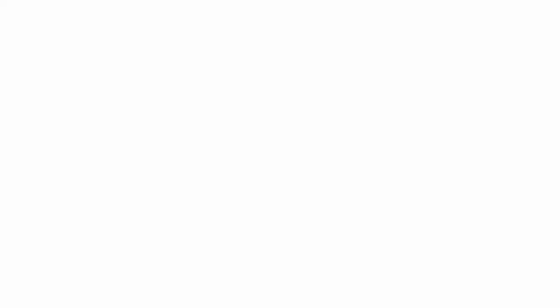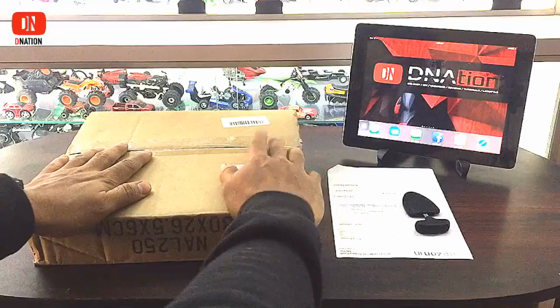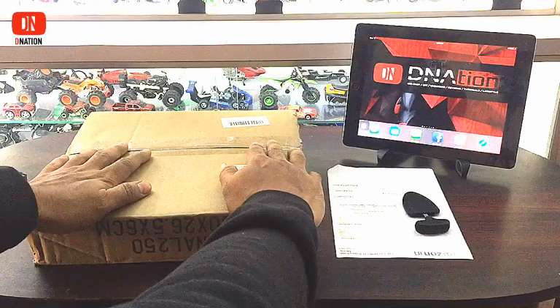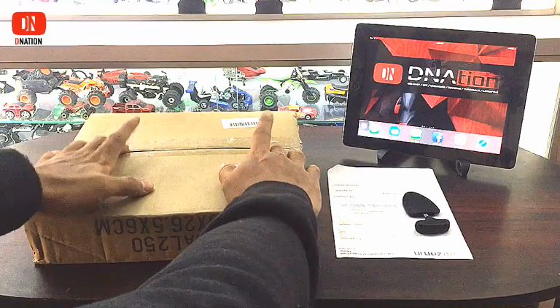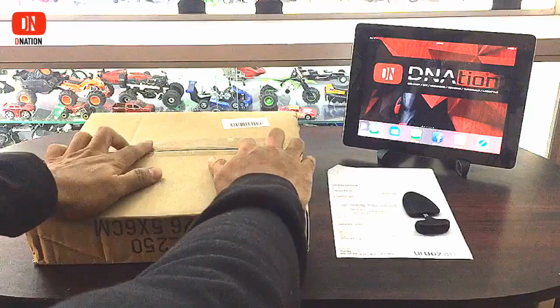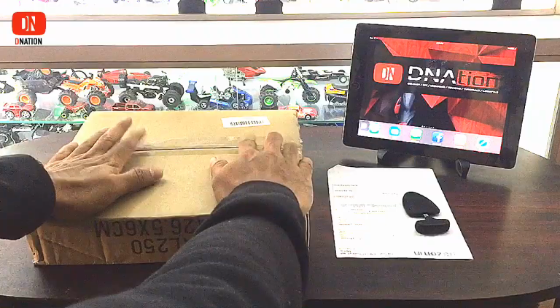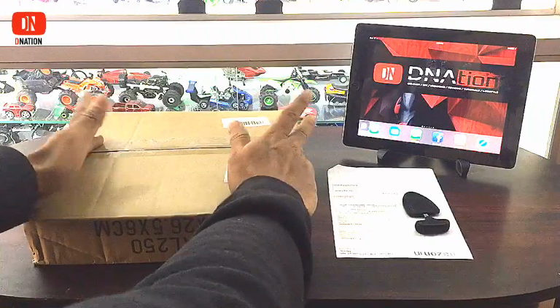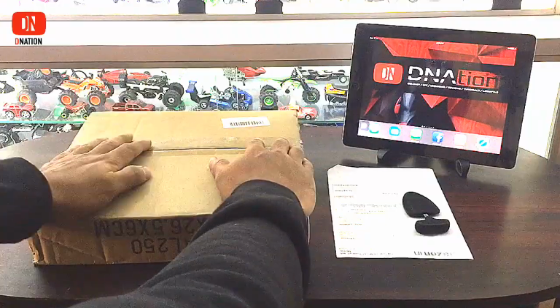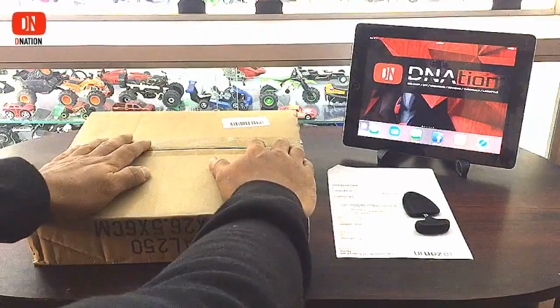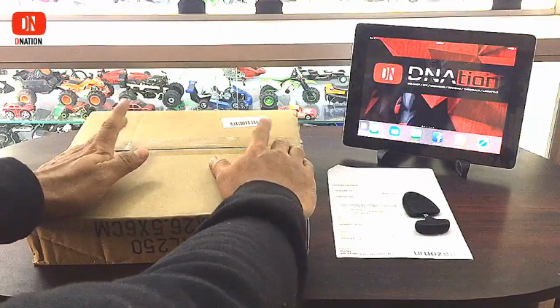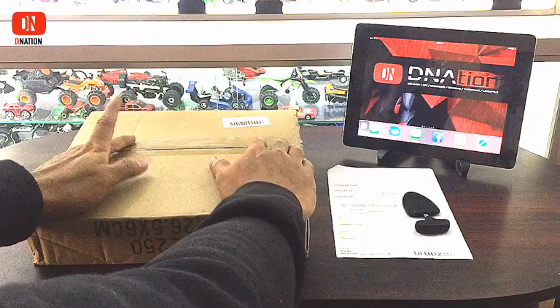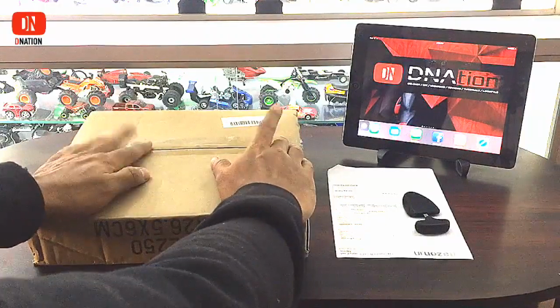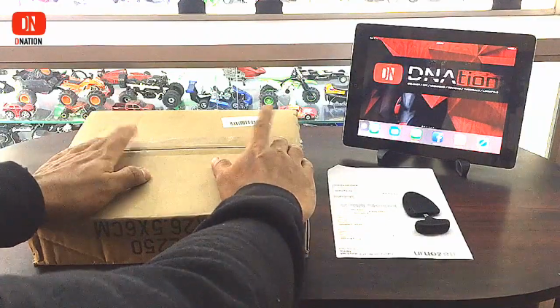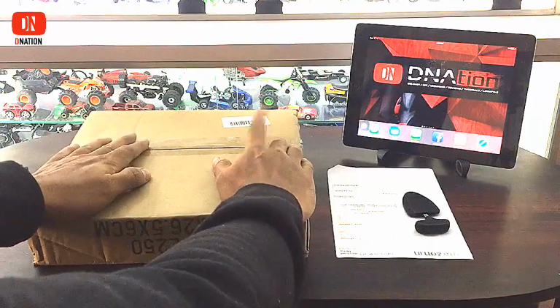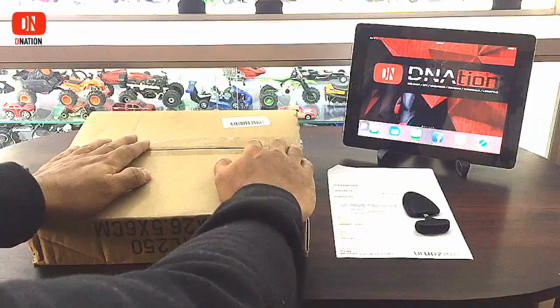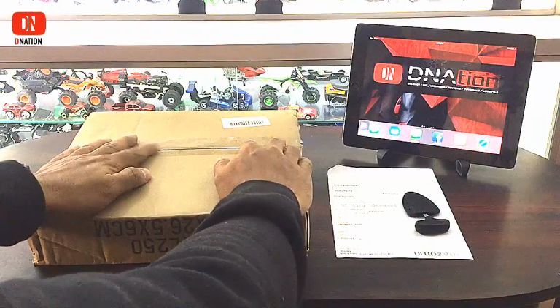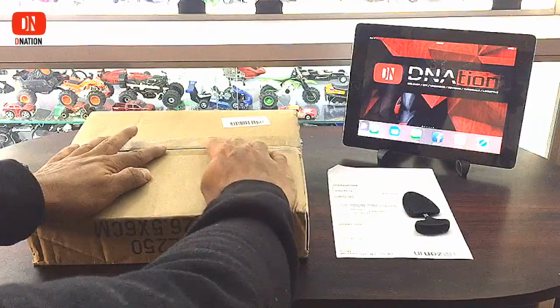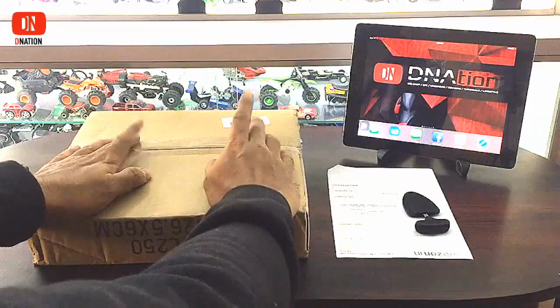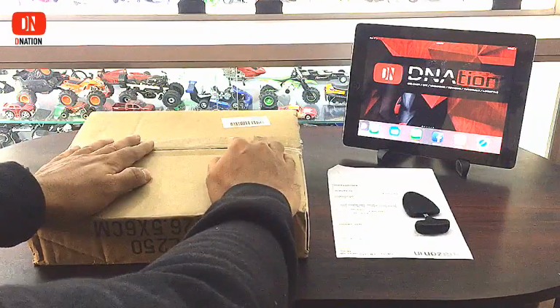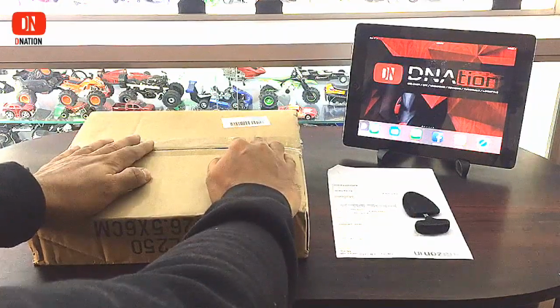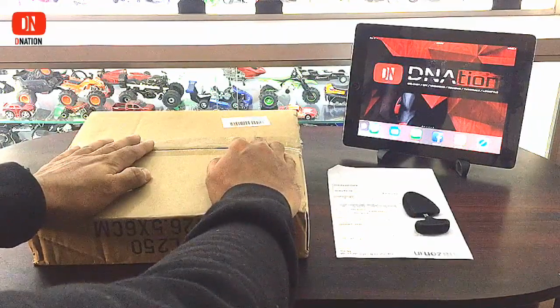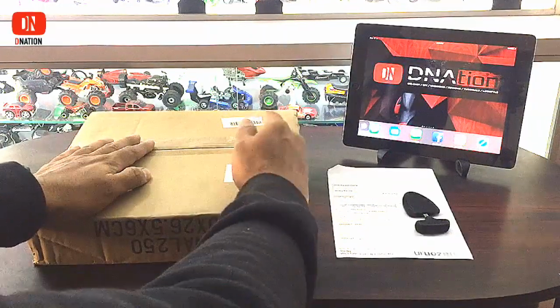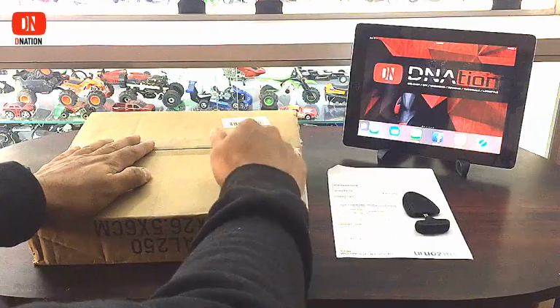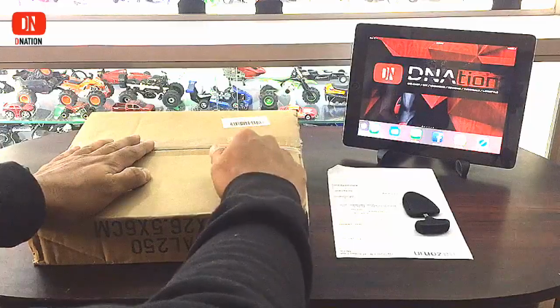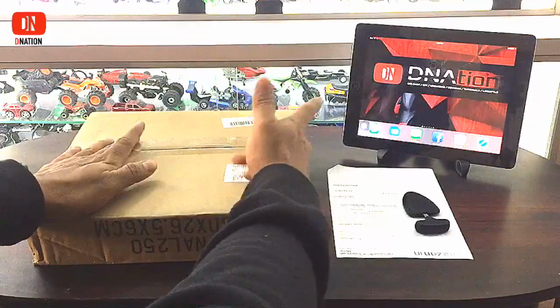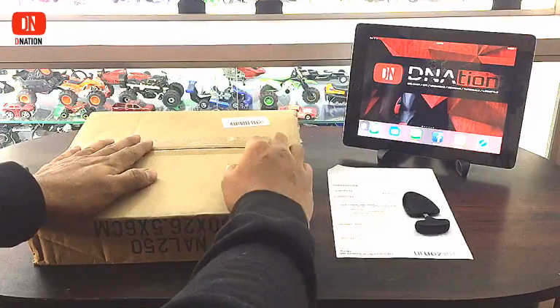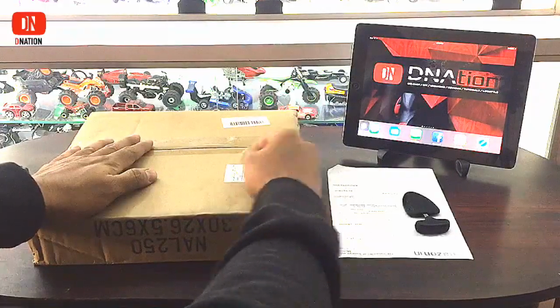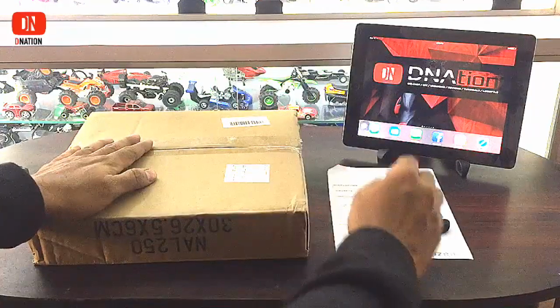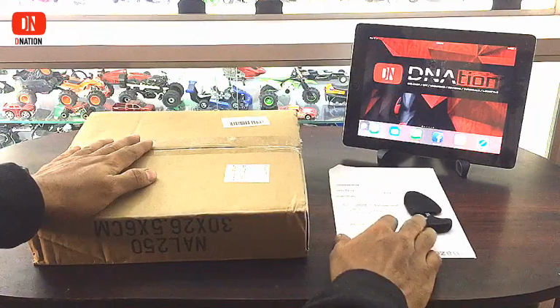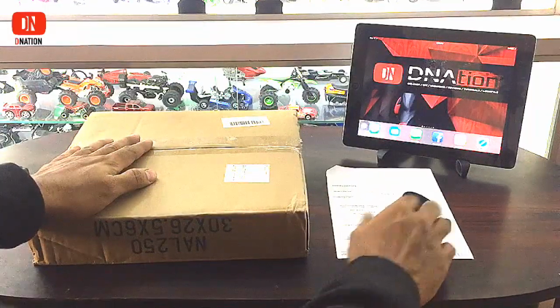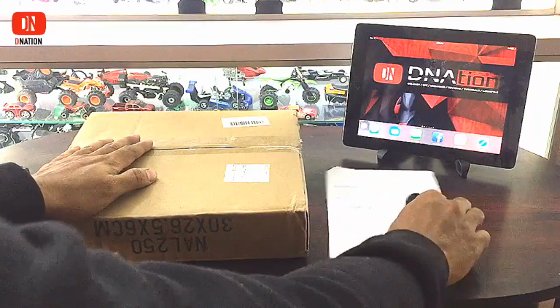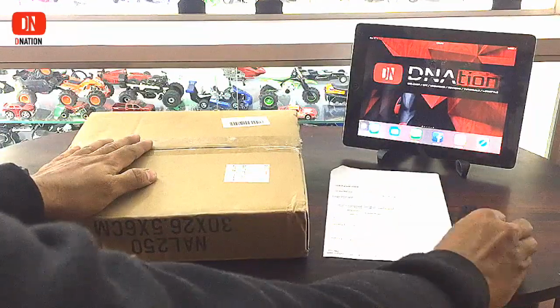Well D Nation, let's begin the unboxing of our first fan mail. While I get this package opened, I would like to read out a note that came along with it. So here we go.